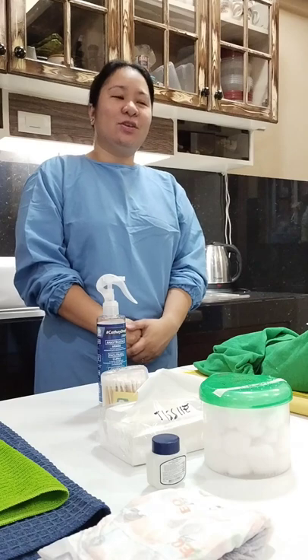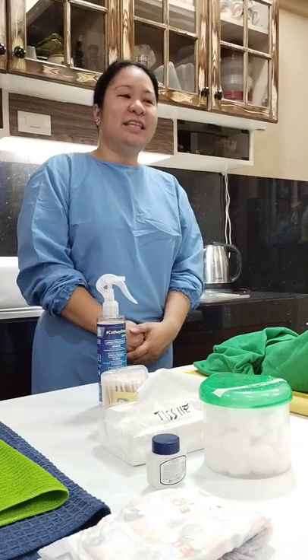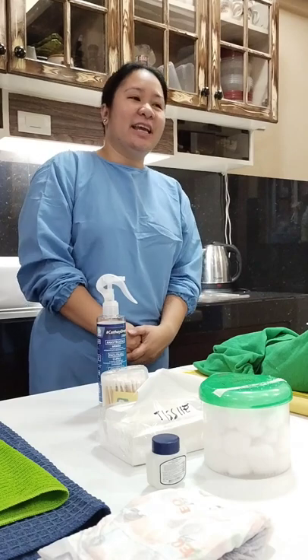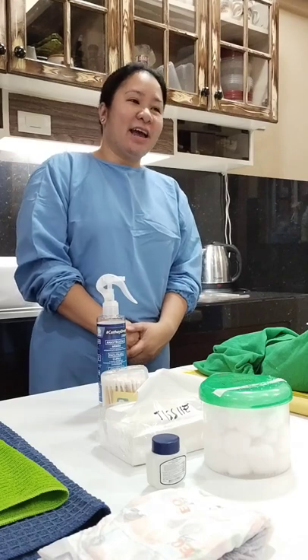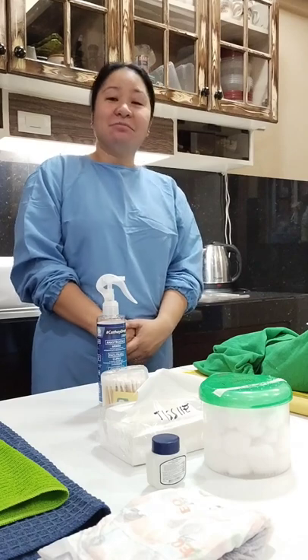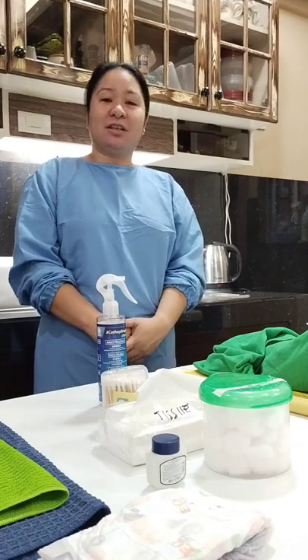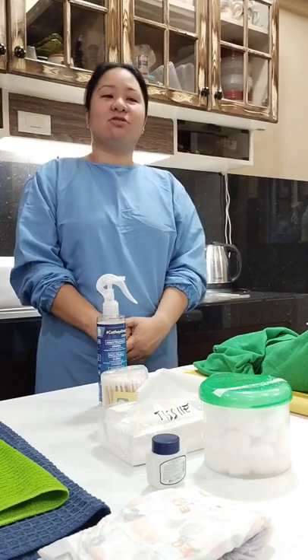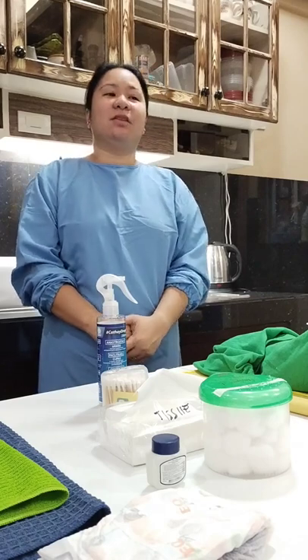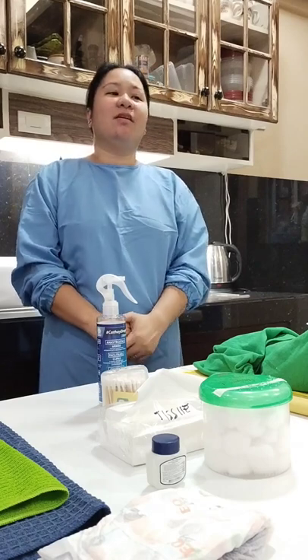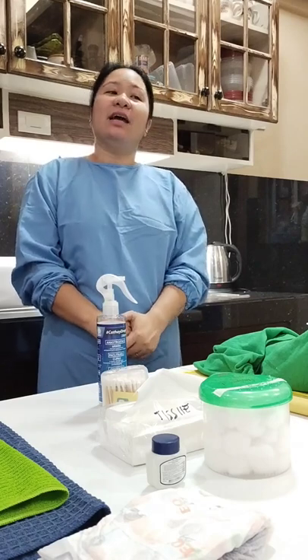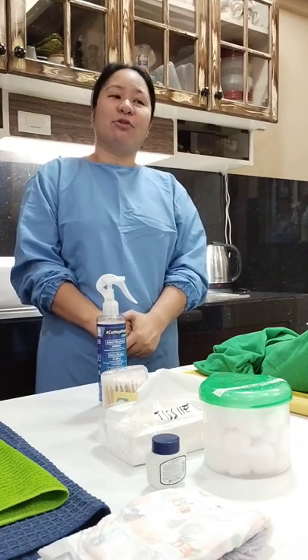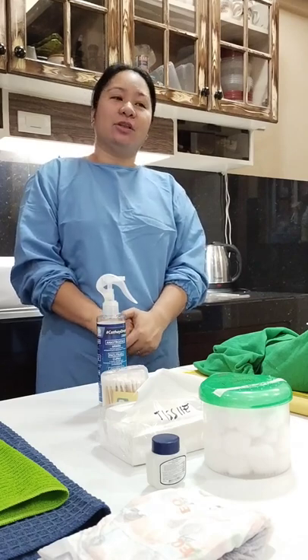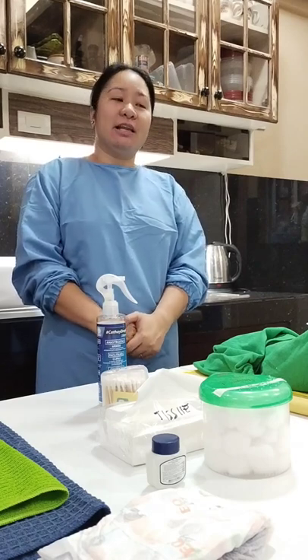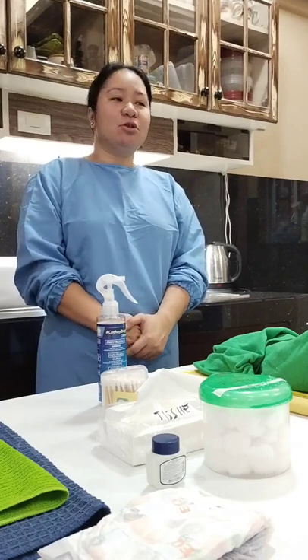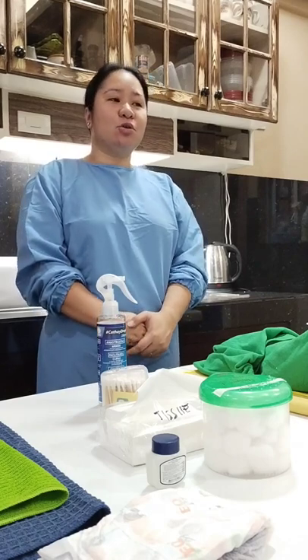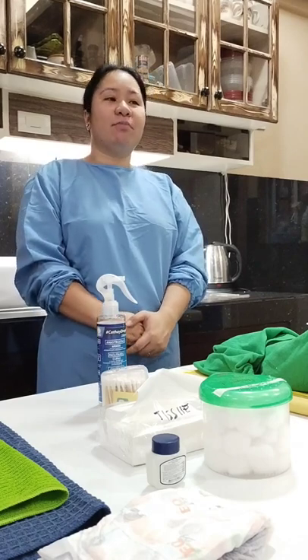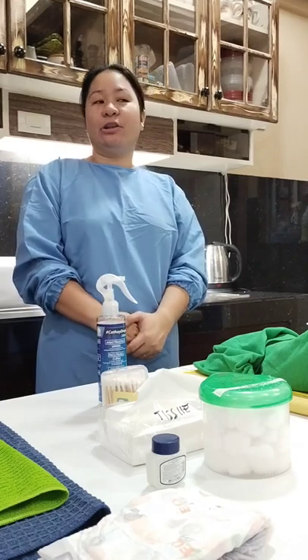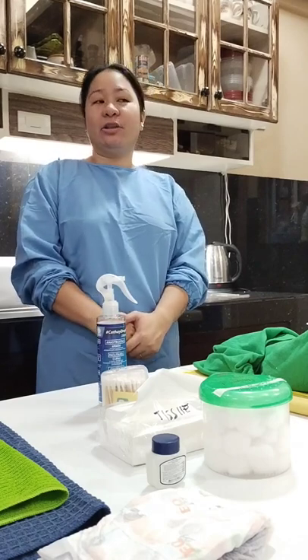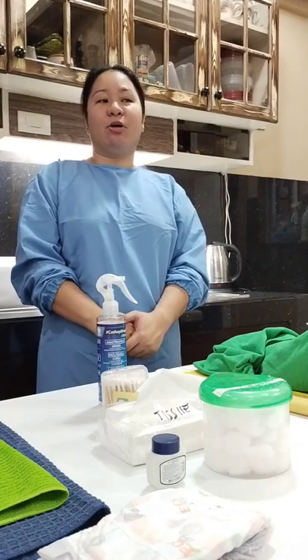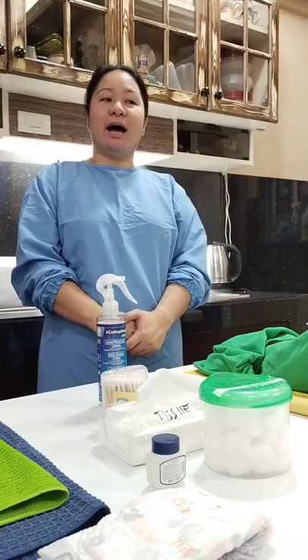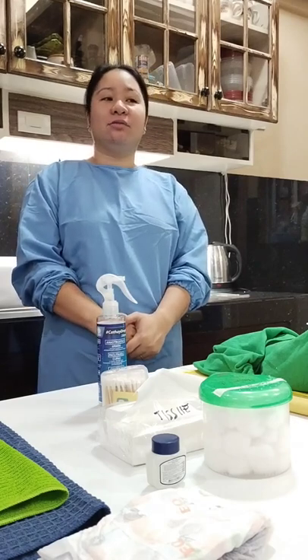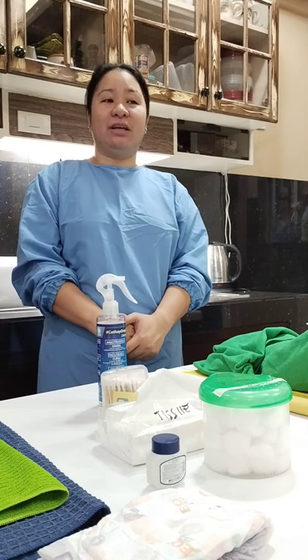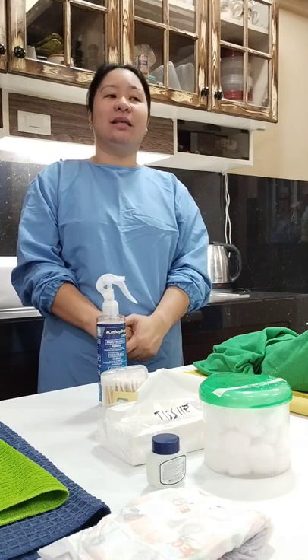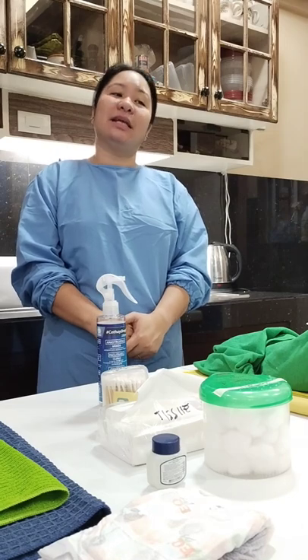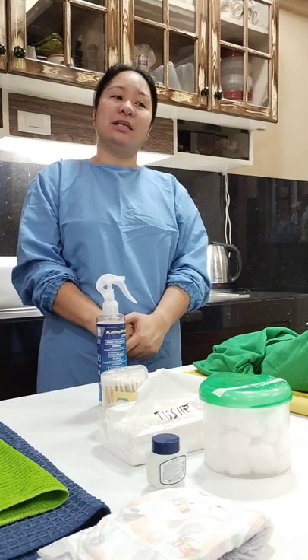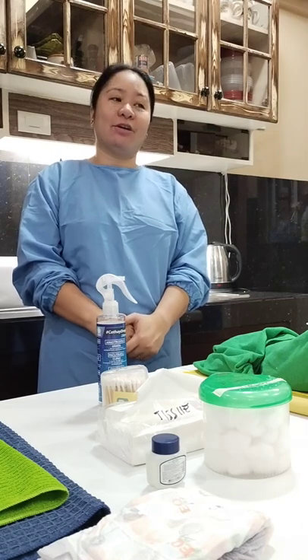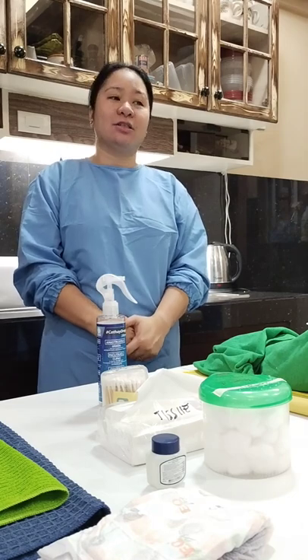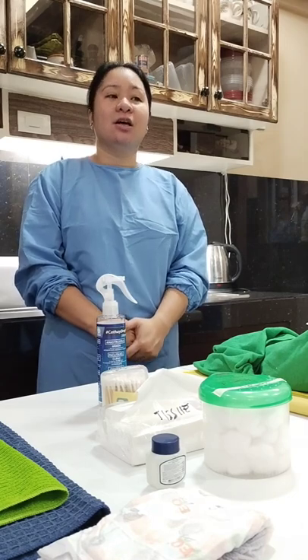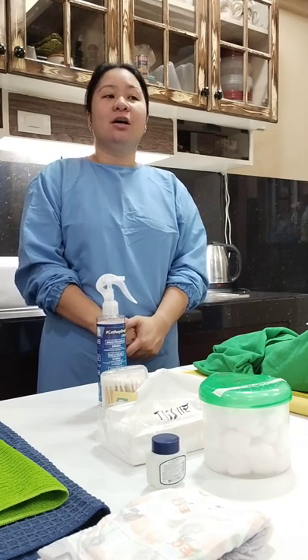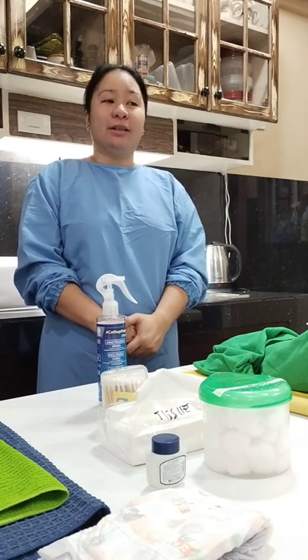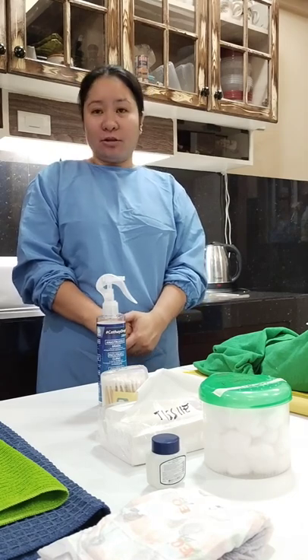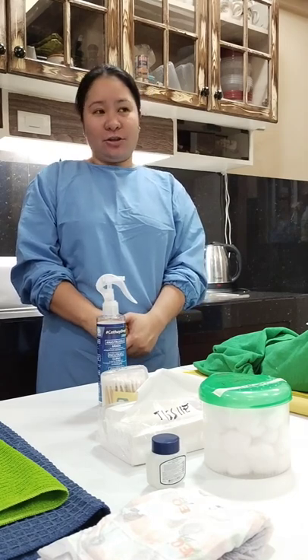Good day! I am Patrick Subita, and for today, let me show you my return demo on how to paint and dress infants and toddlers.